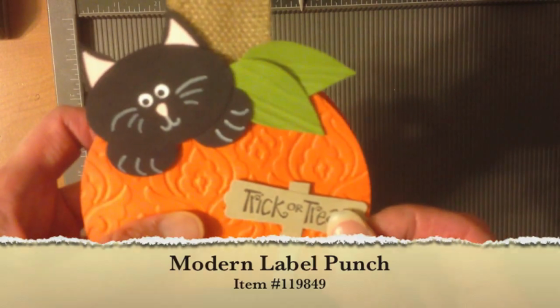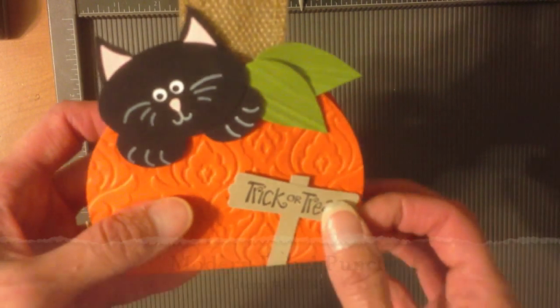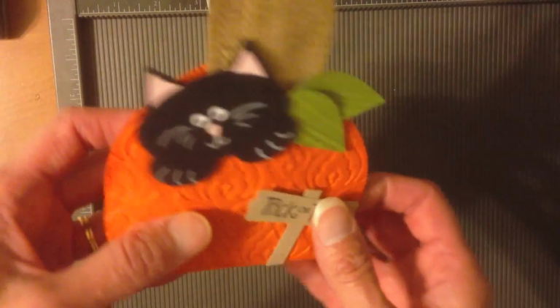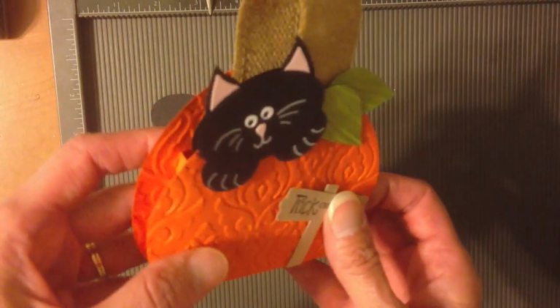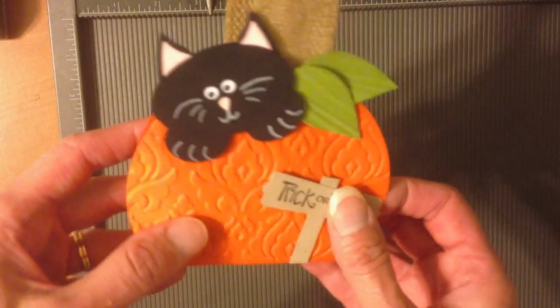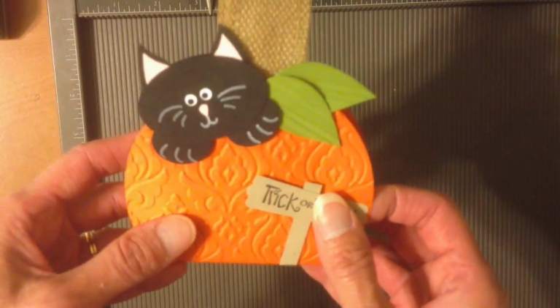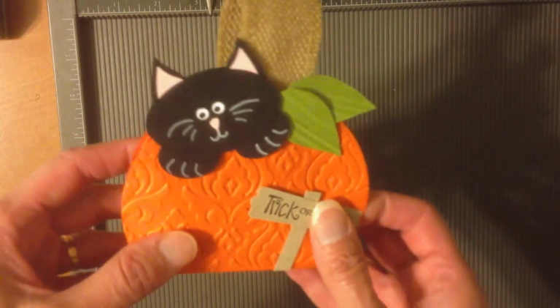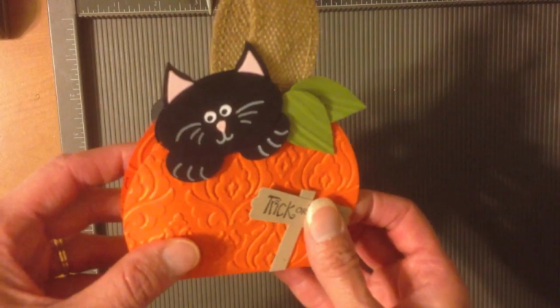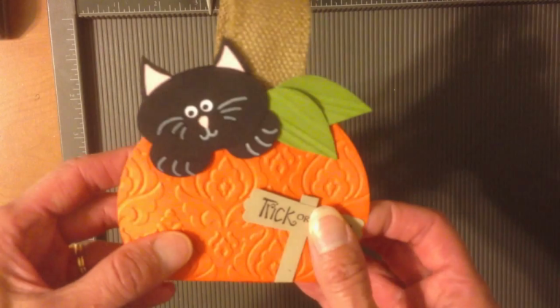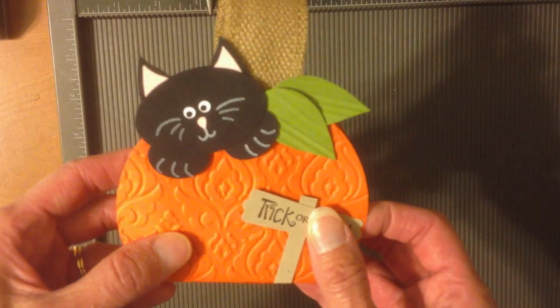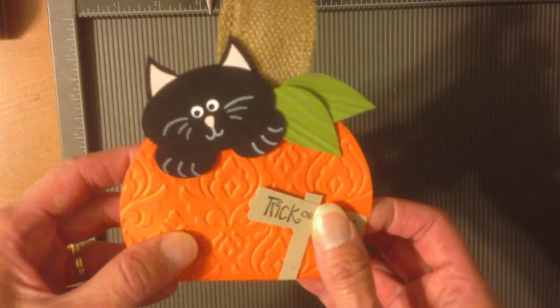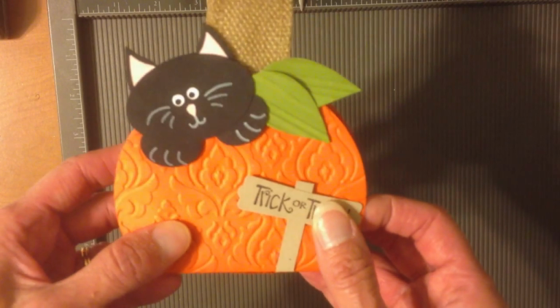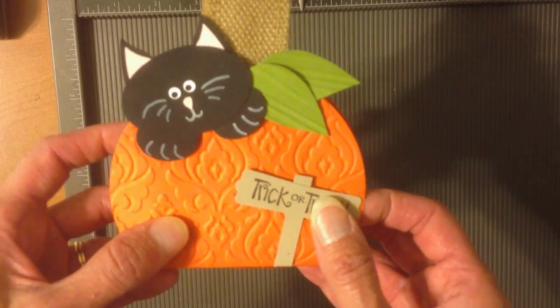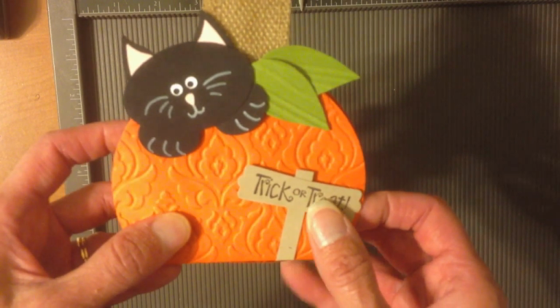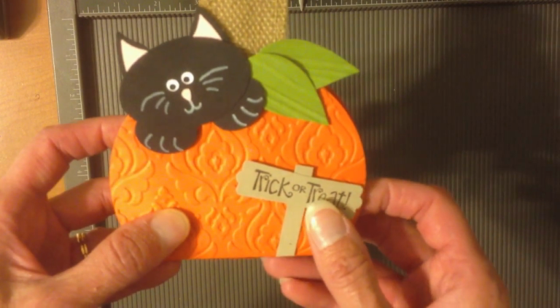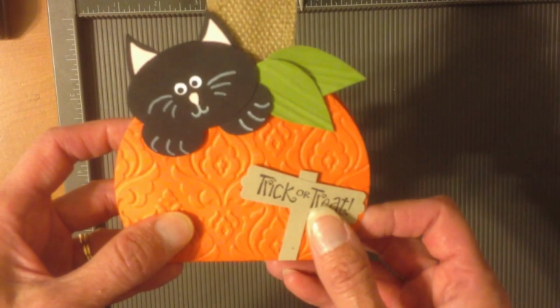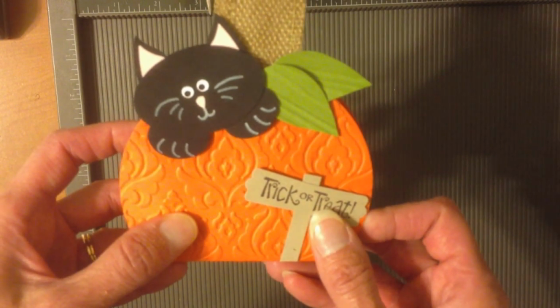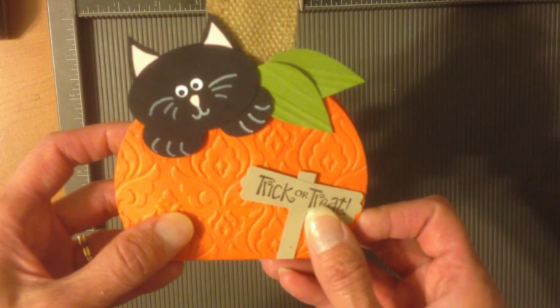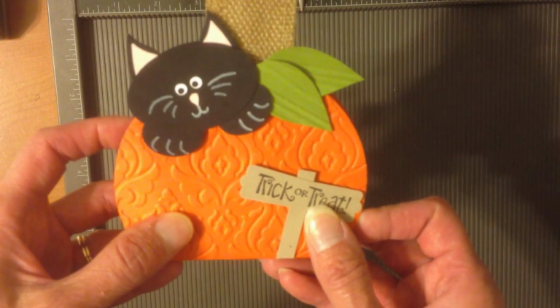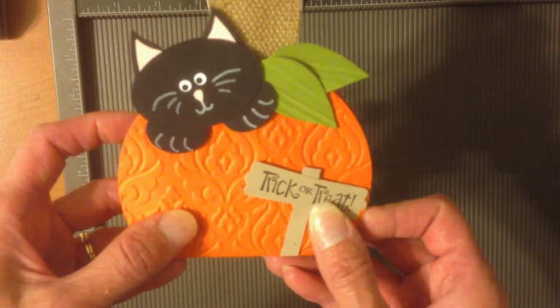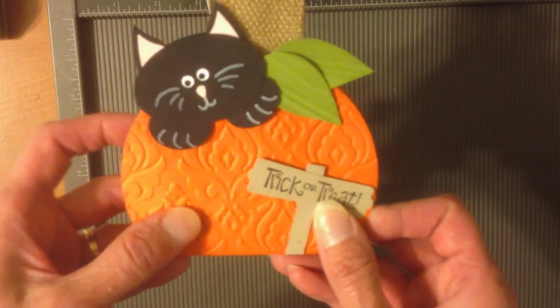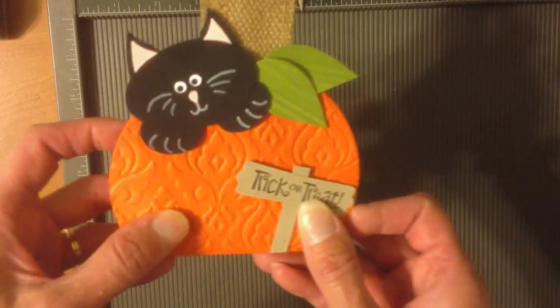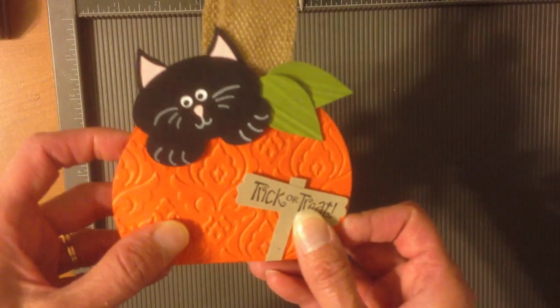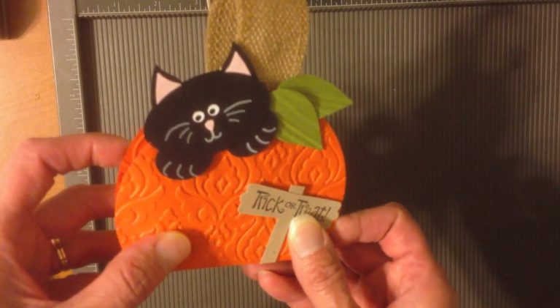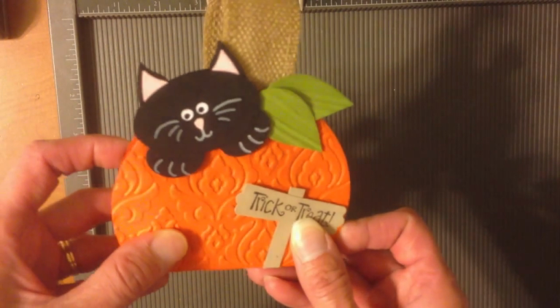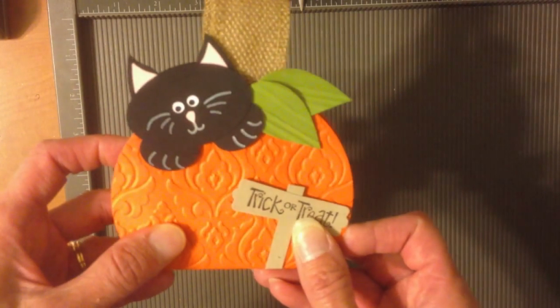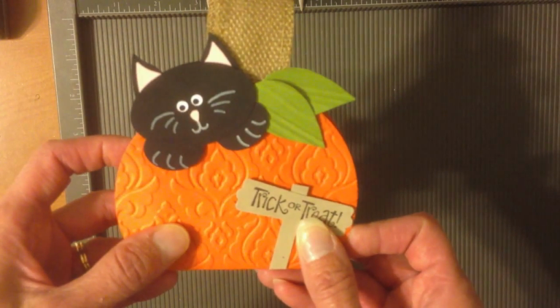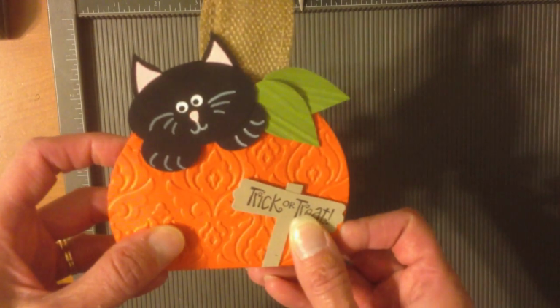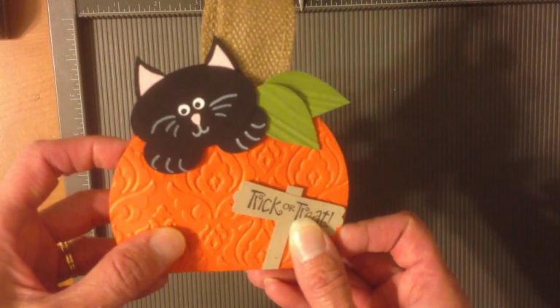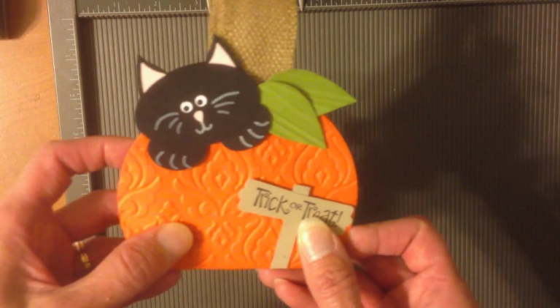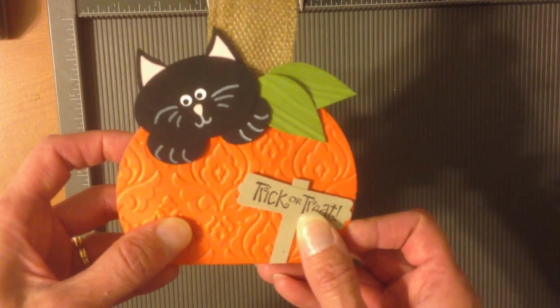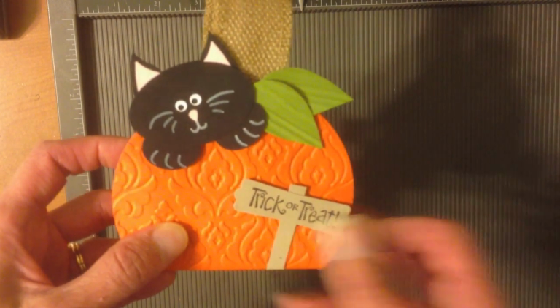And that is all there is to our cute little pumpkin kitty! Hope you have some fun making cute things to give away for the Halloween holidays coming up soon. Thanks for joining me.